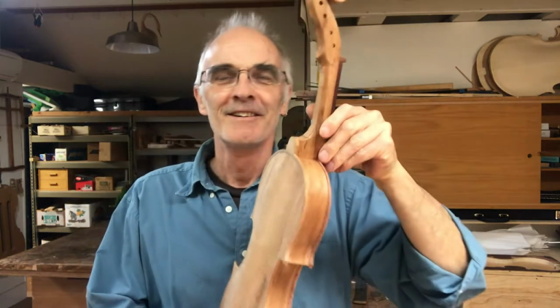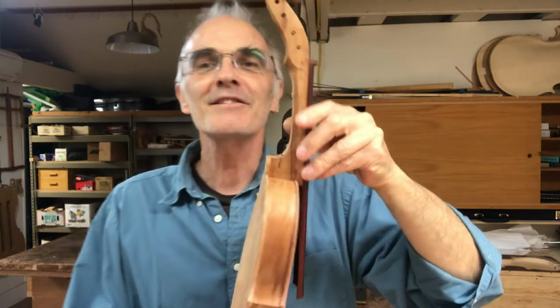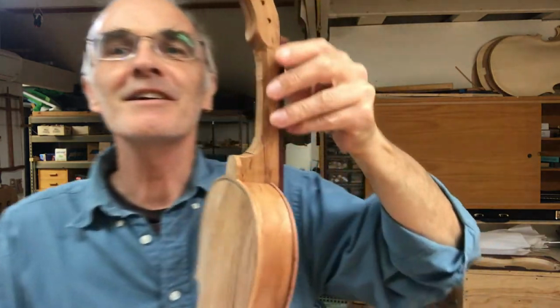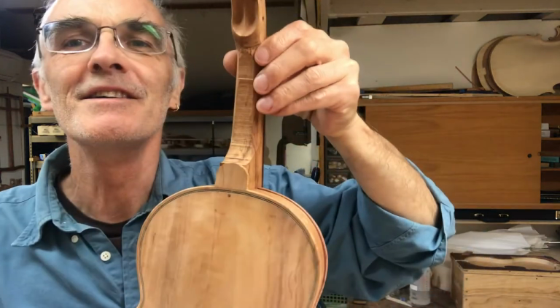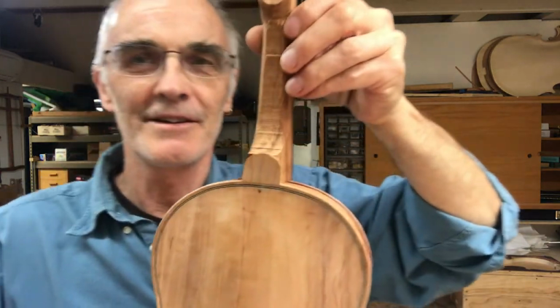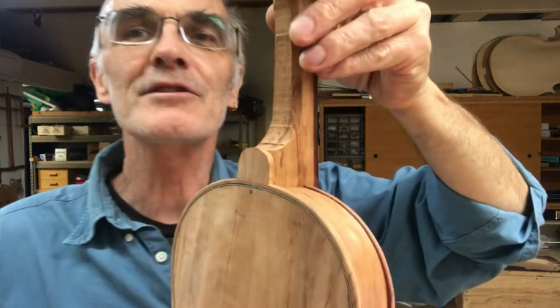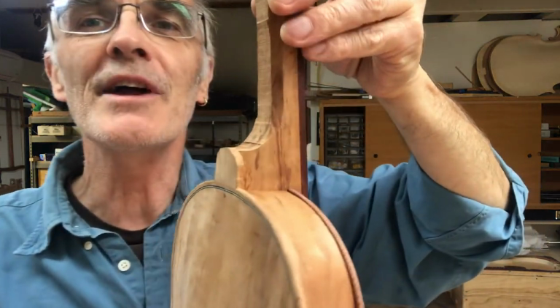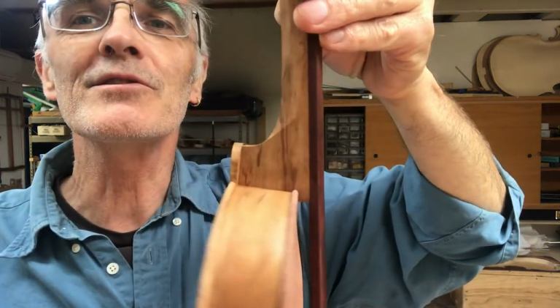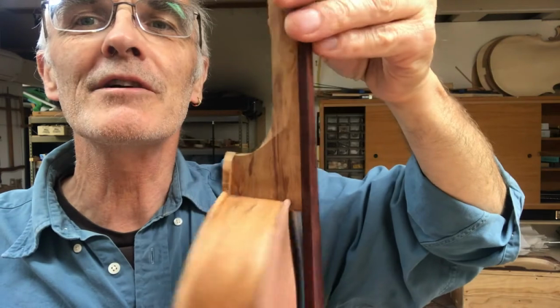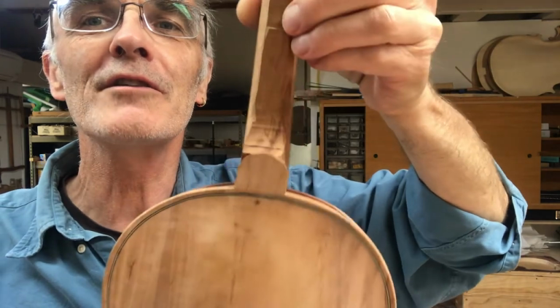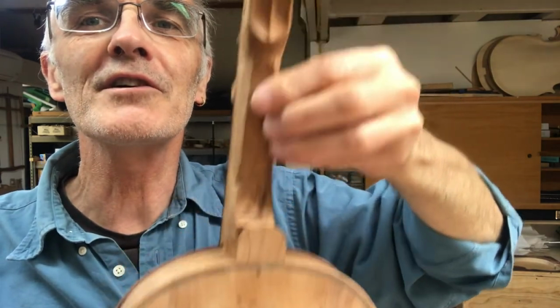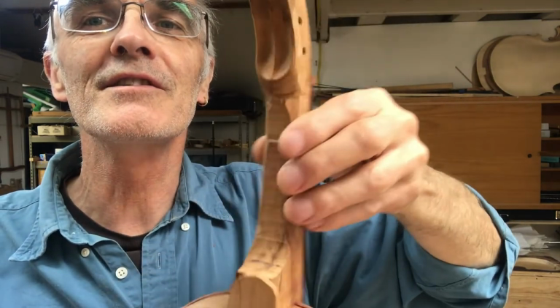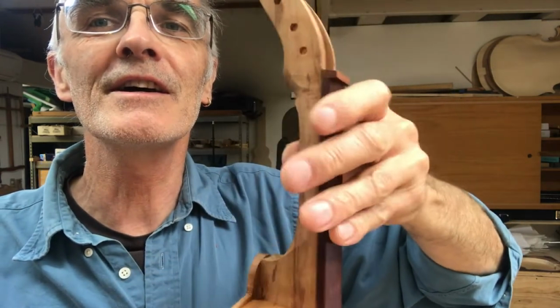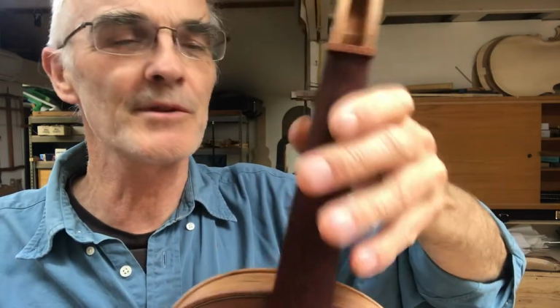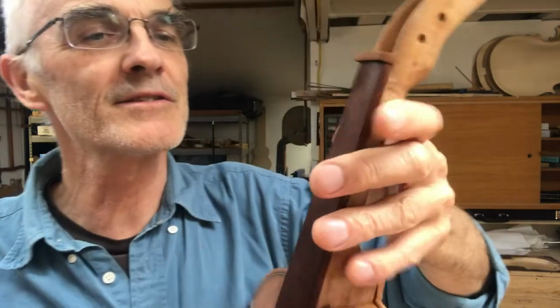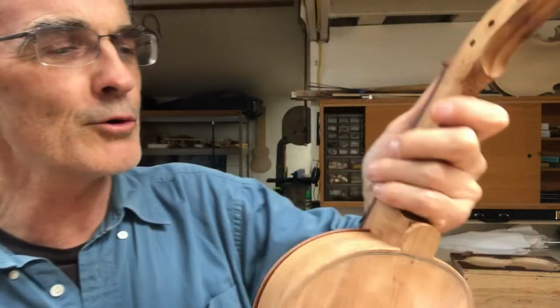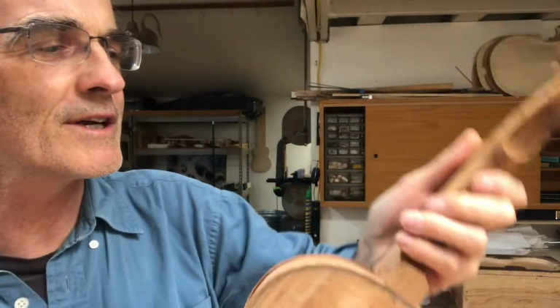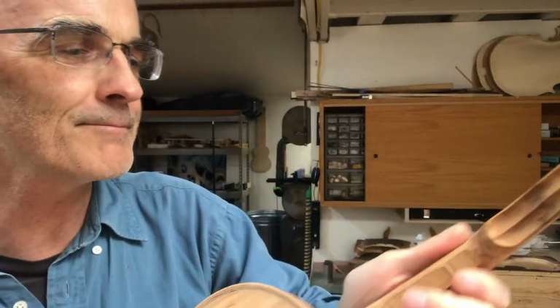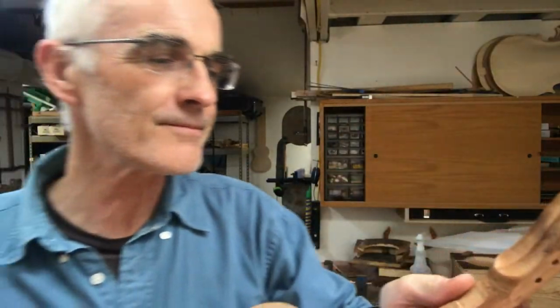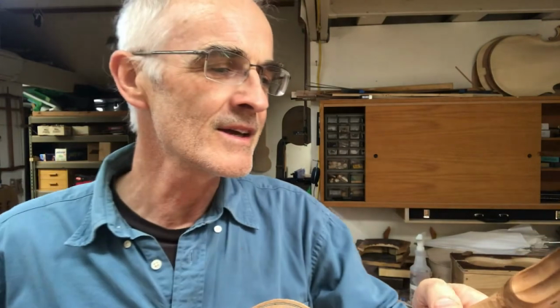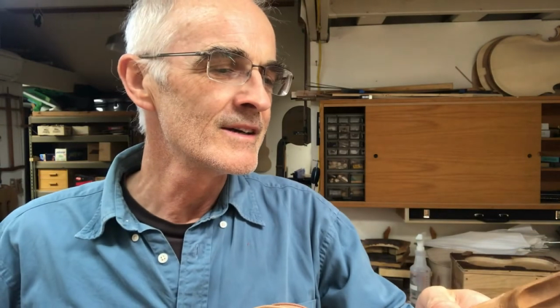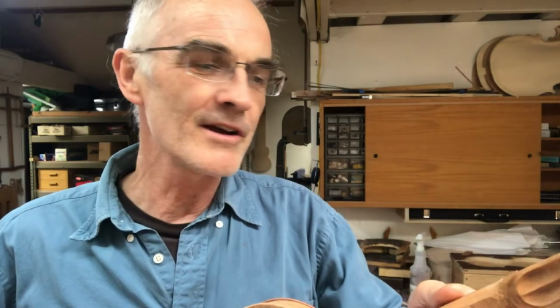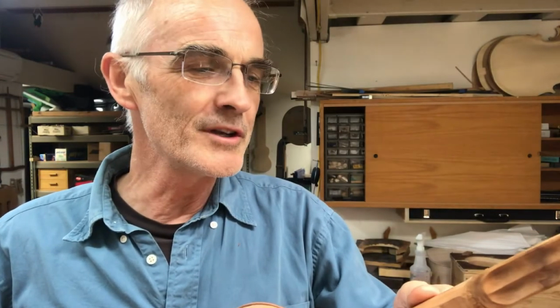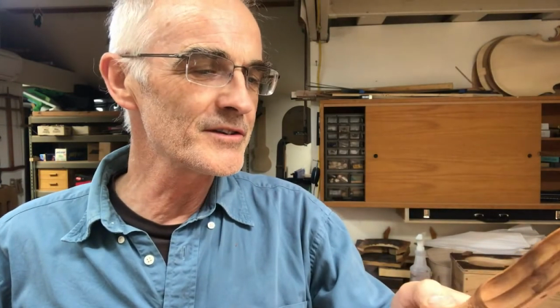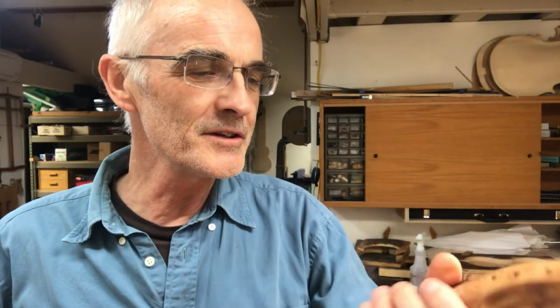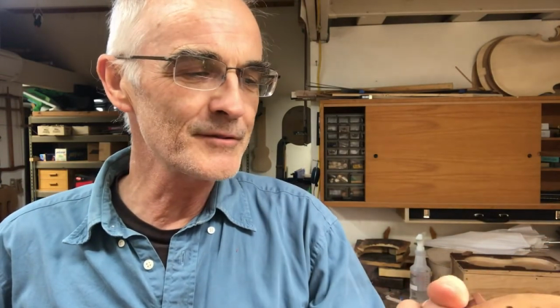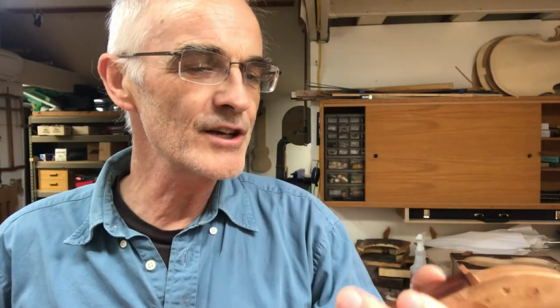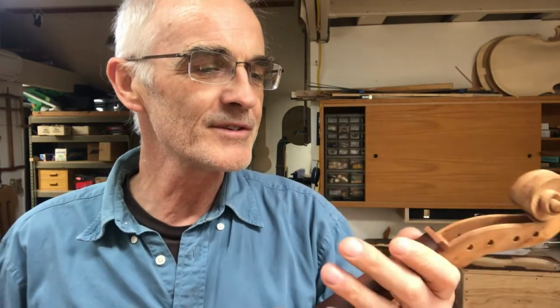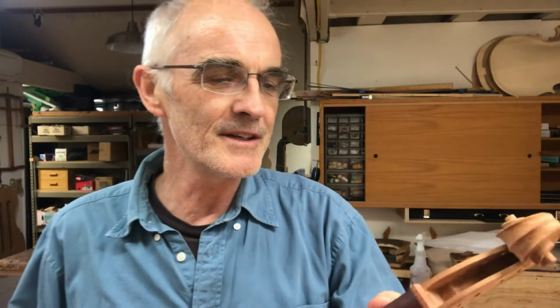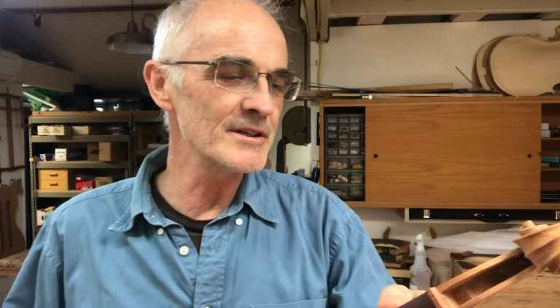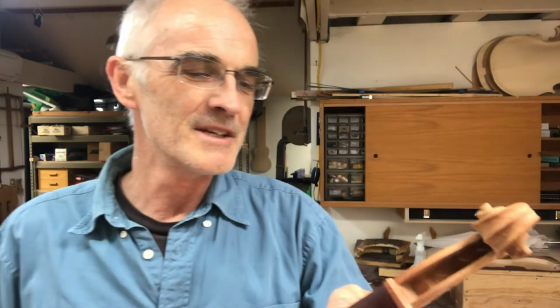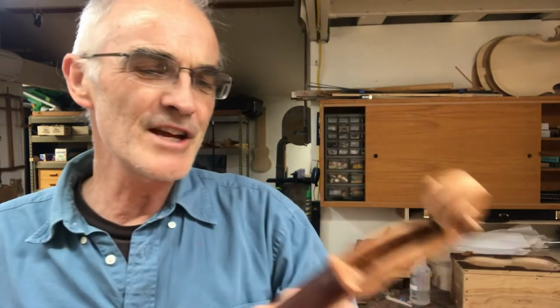So the next thing, you have to shape the neck. It's still very rough, very oversized. Shaping the neck is very important. Players really notice the different neck shapes. In general,